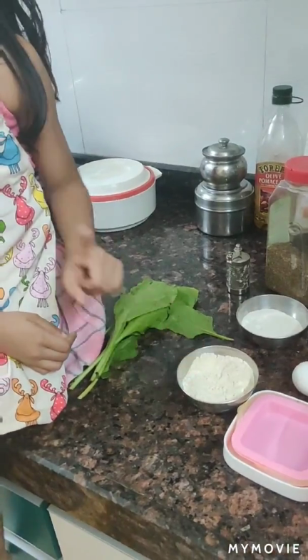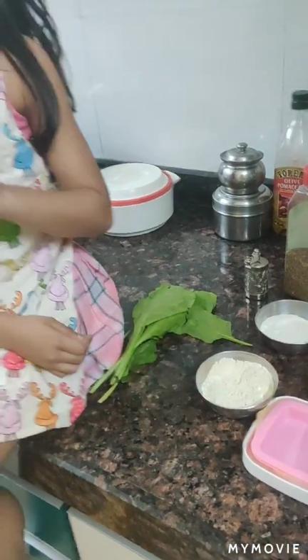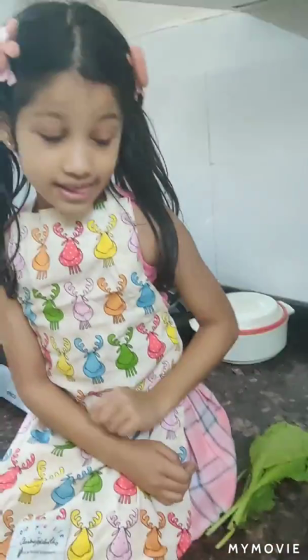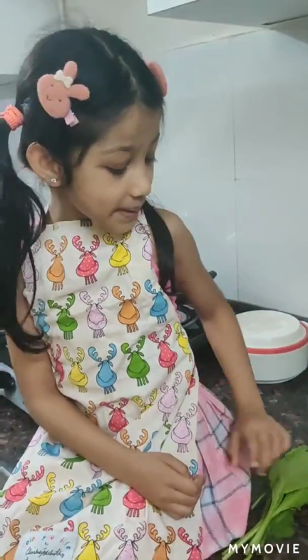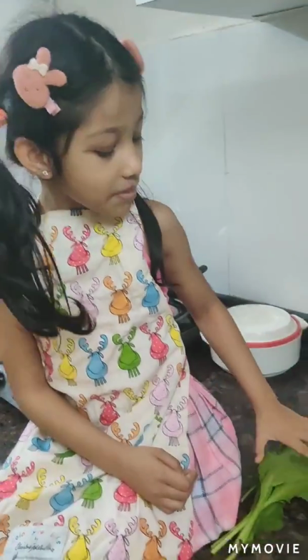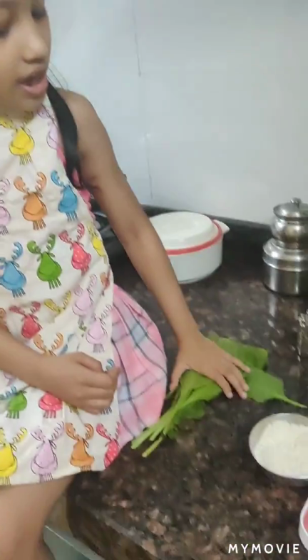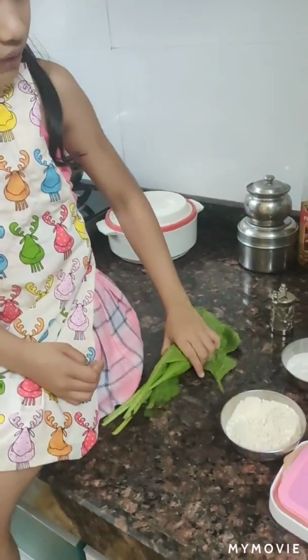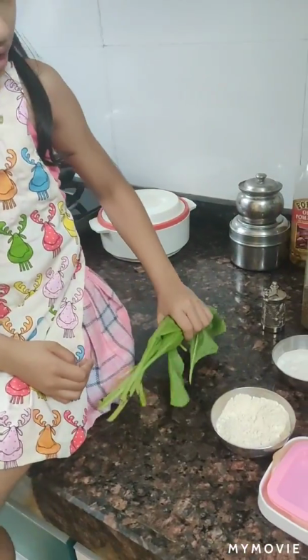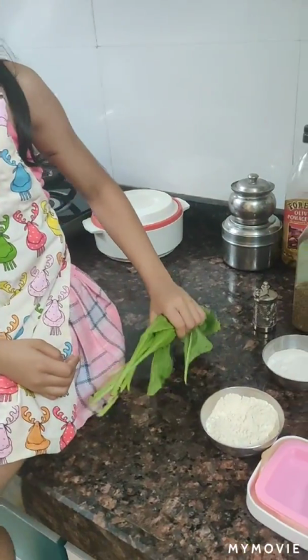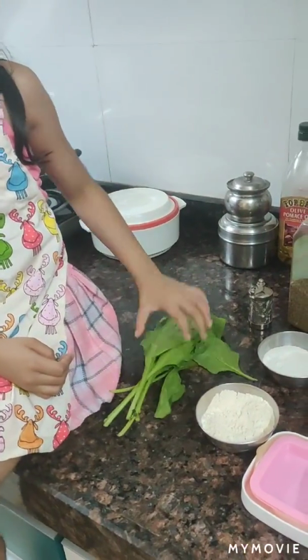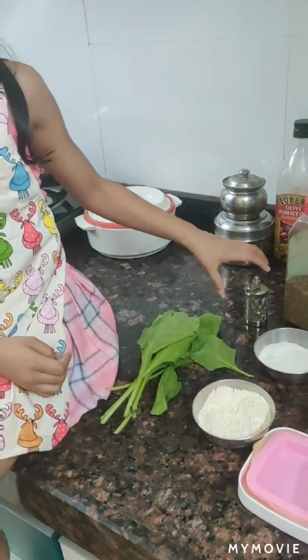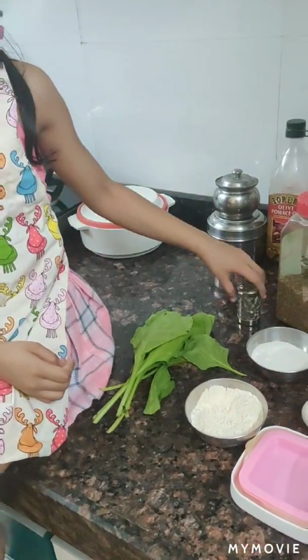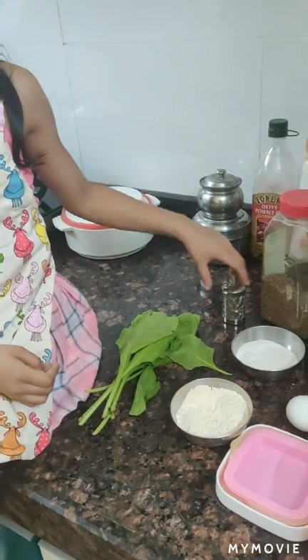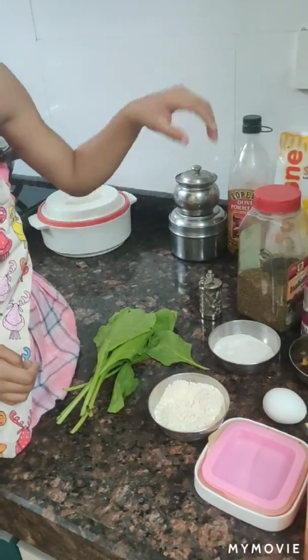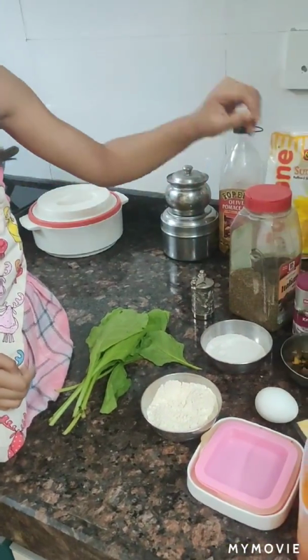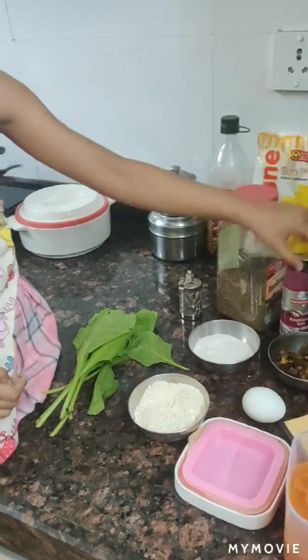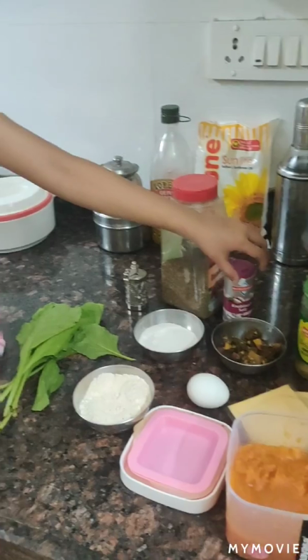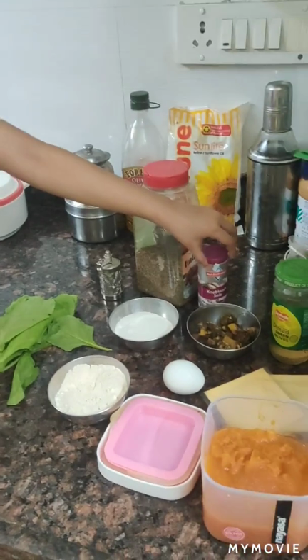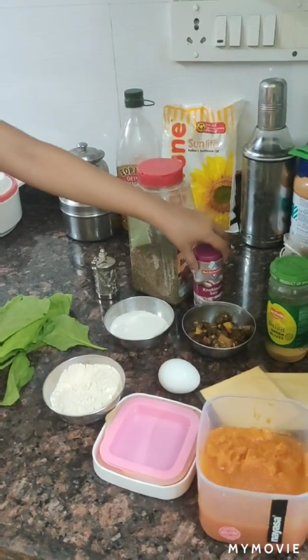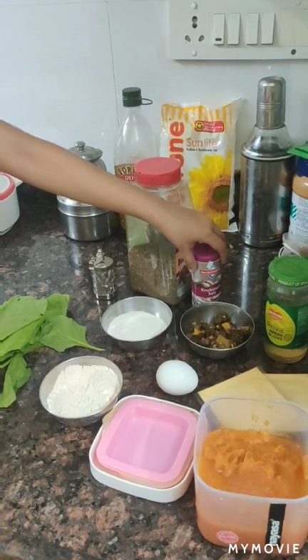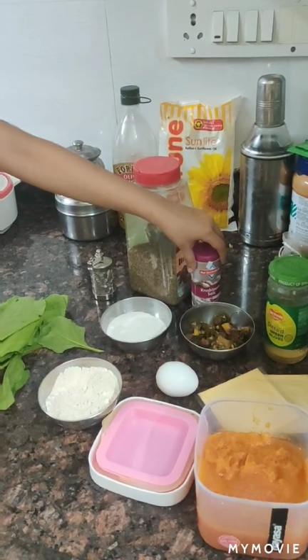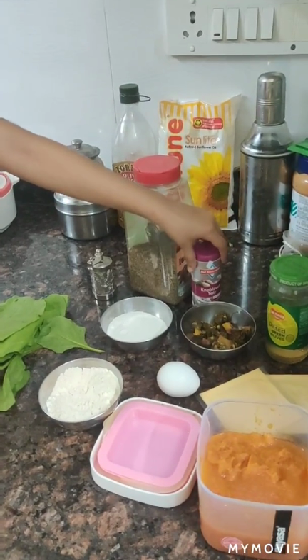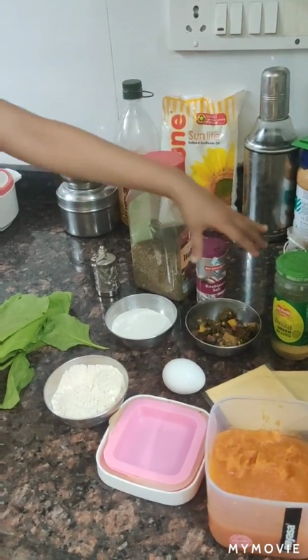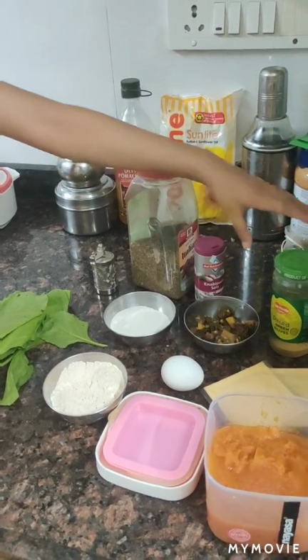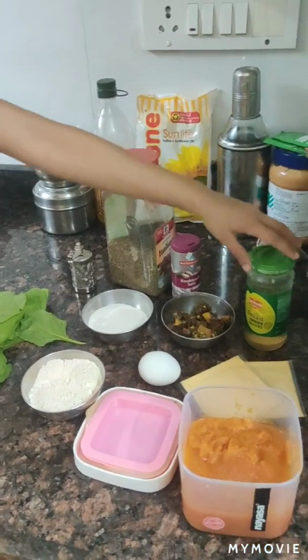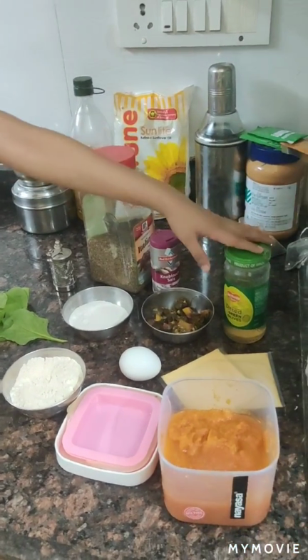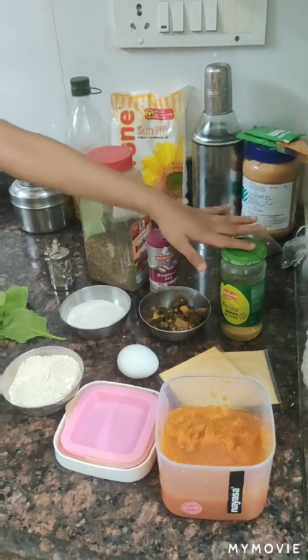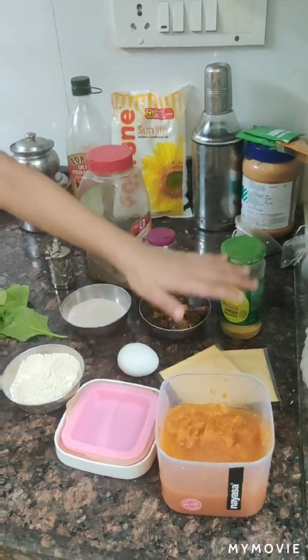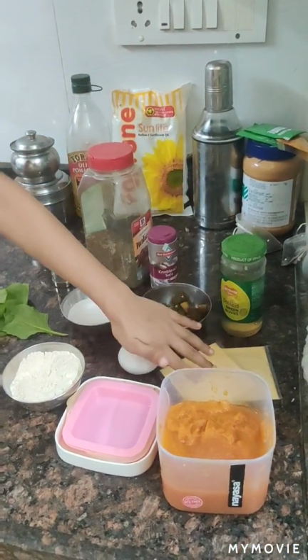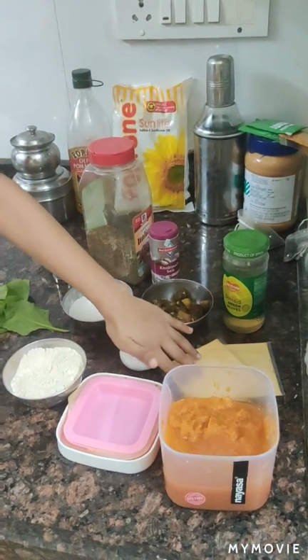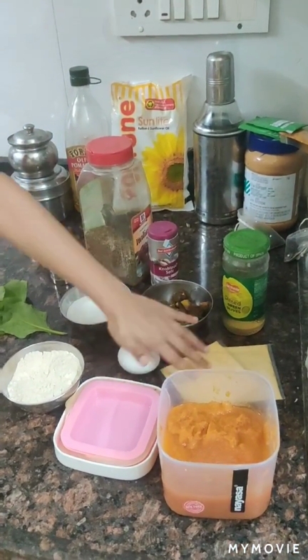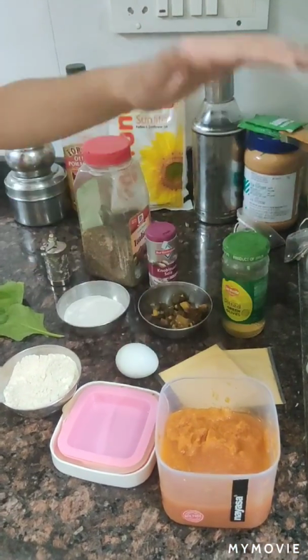This is more healthy. We'll also need spinach, pepper, some flavored salt, olives, and cheese.